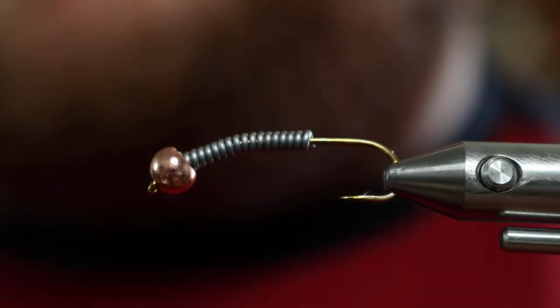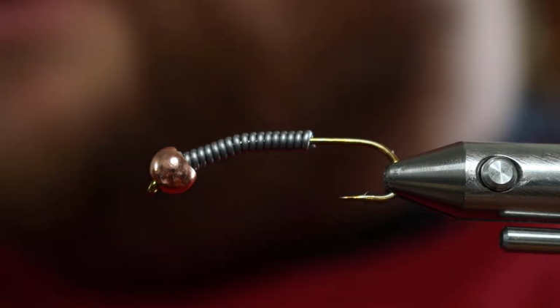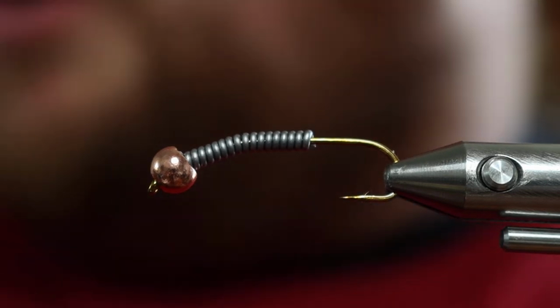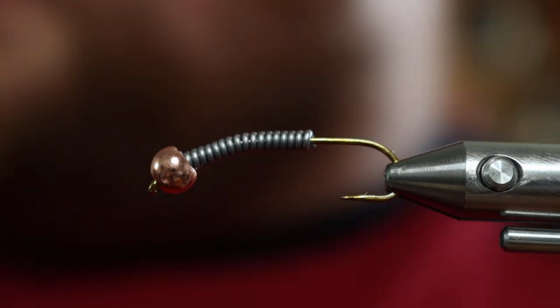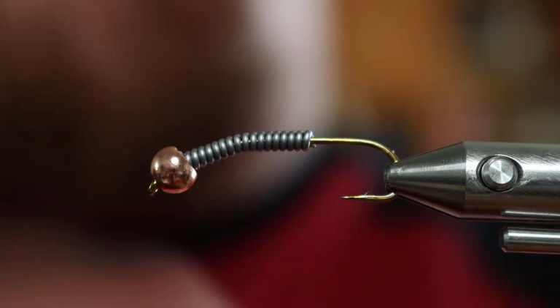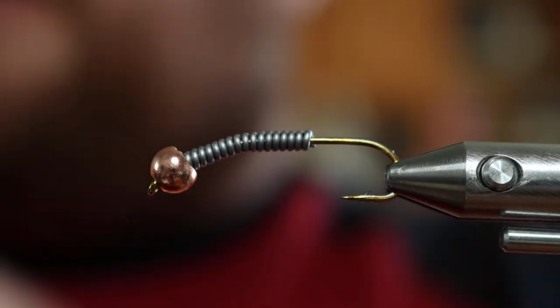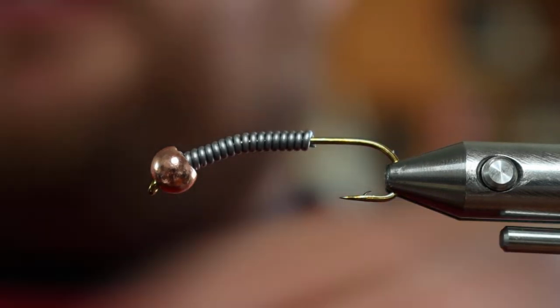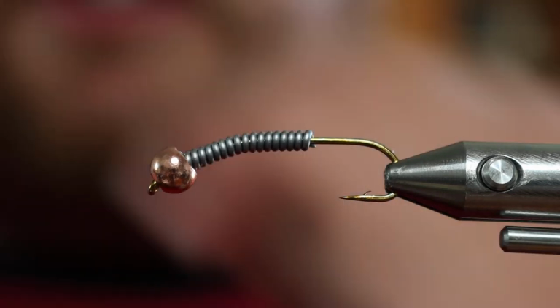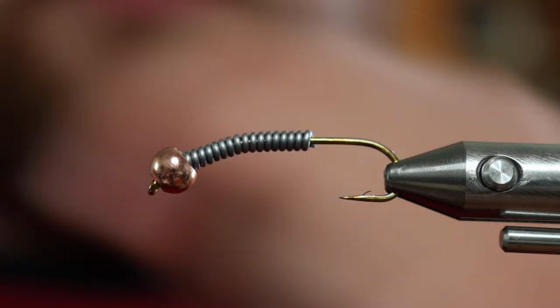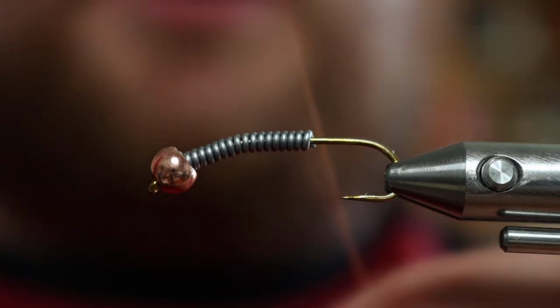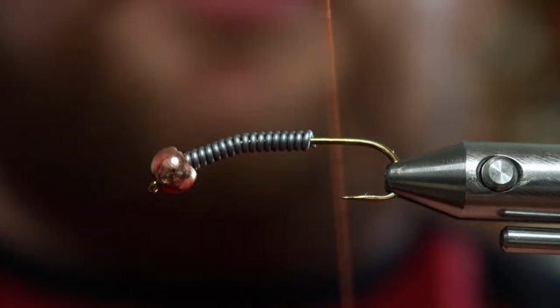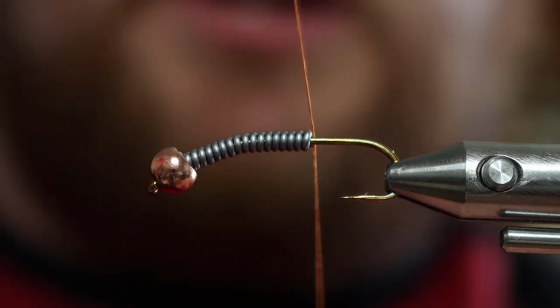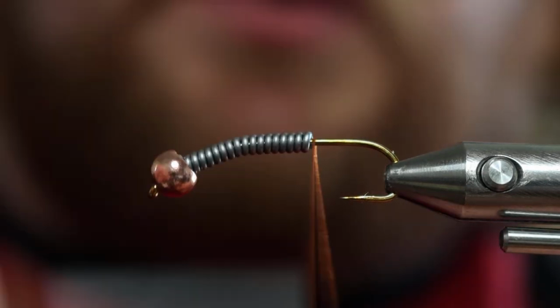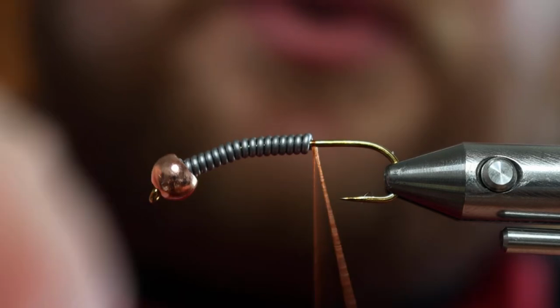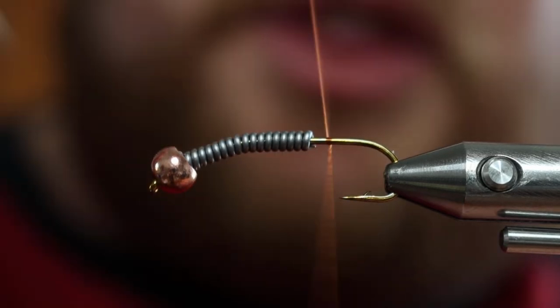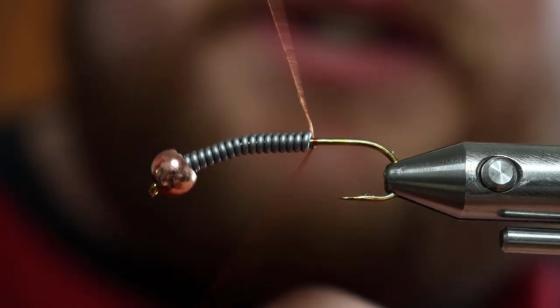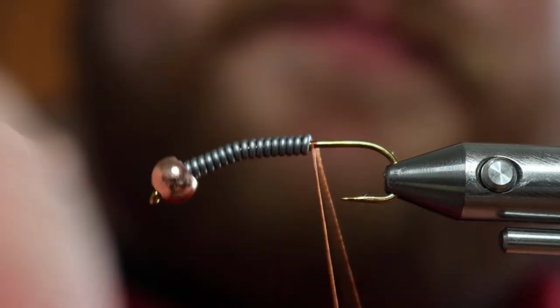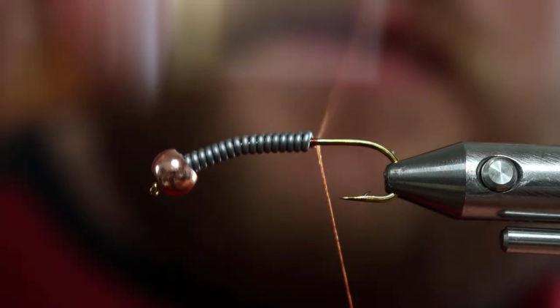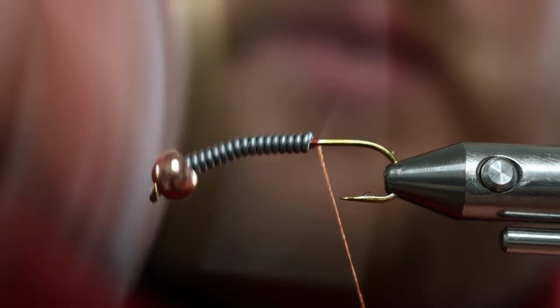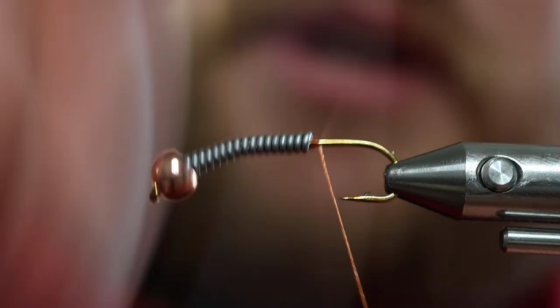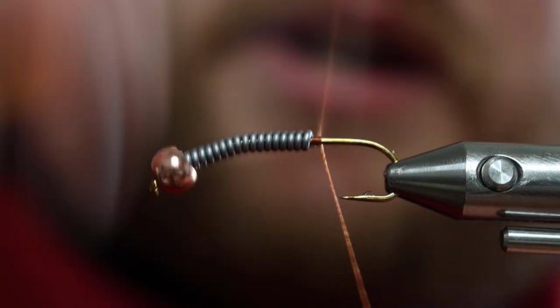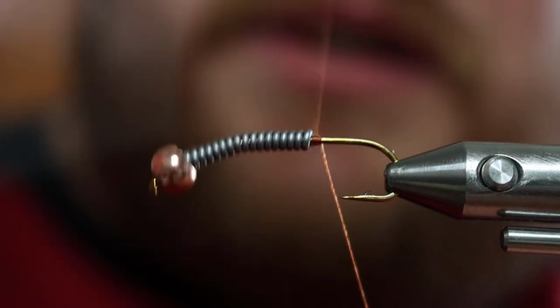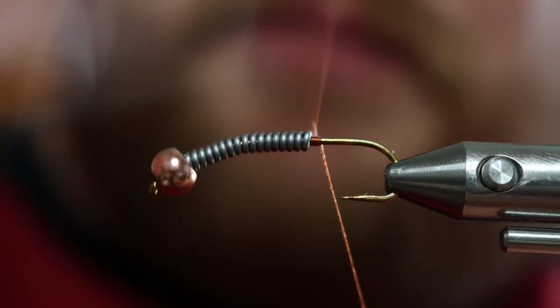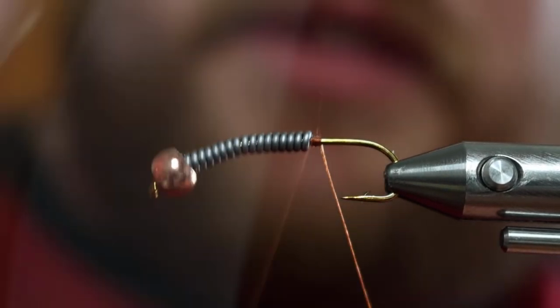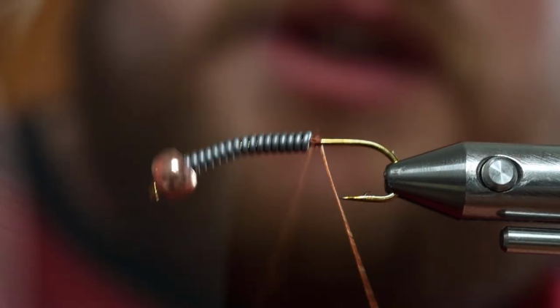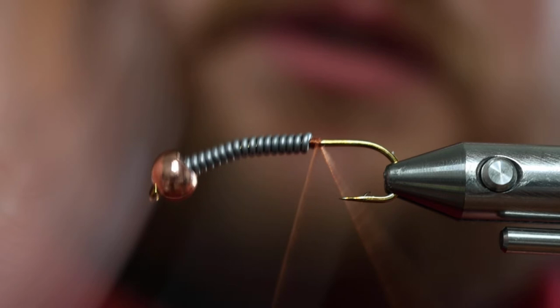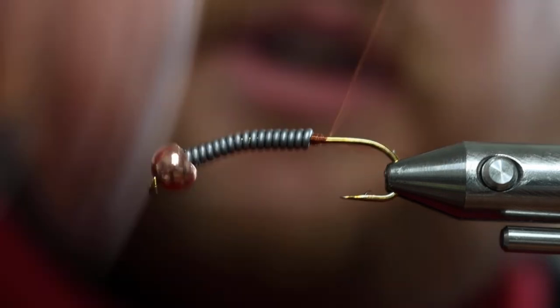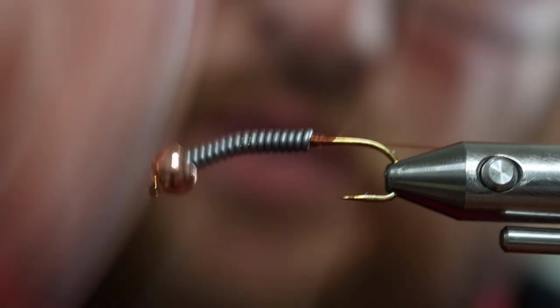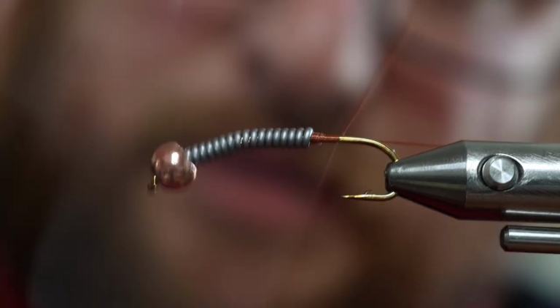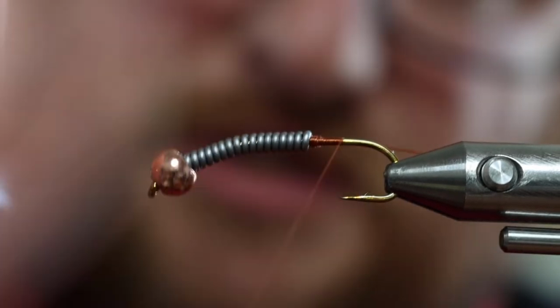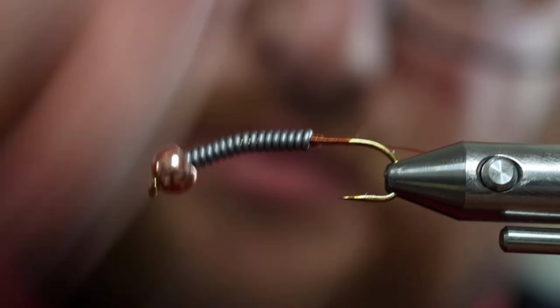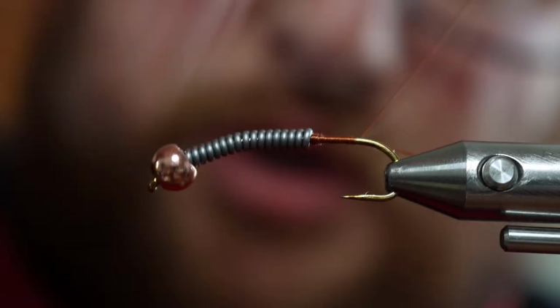Now we will take our Vivas 140 denier thread and we will create a thread dam right behind the butt of the lead and work our way back to the barb.